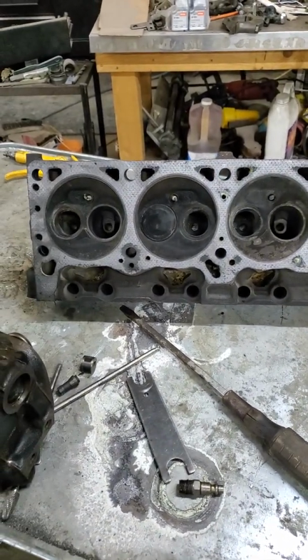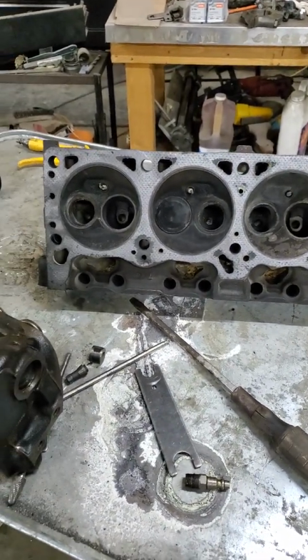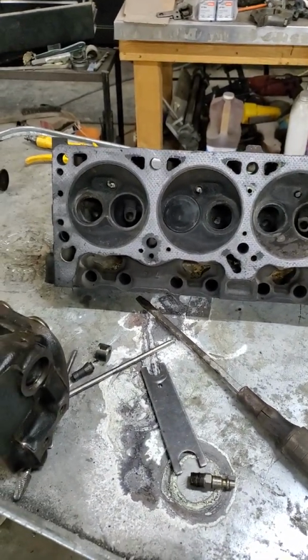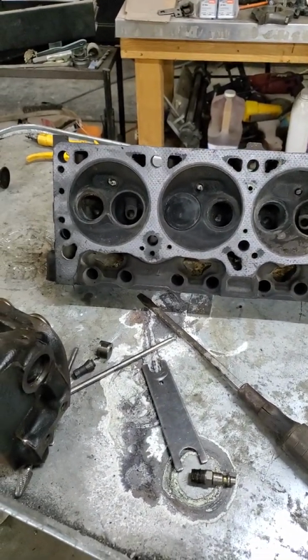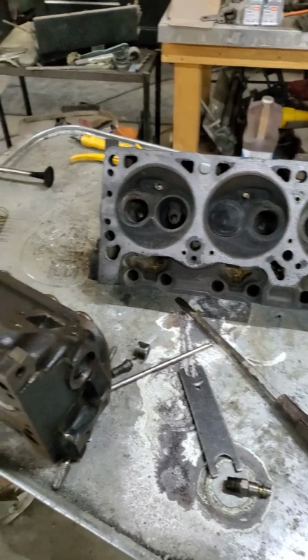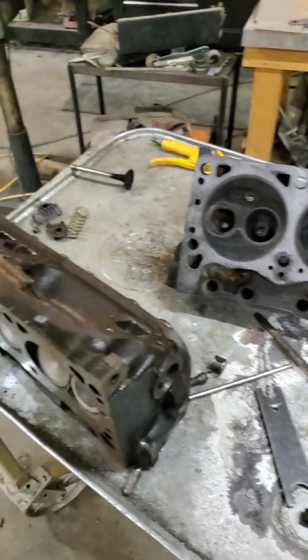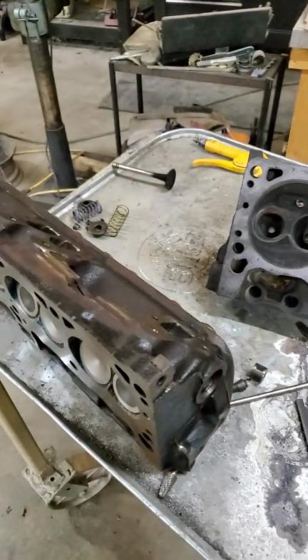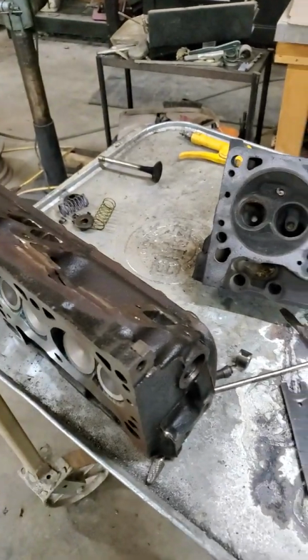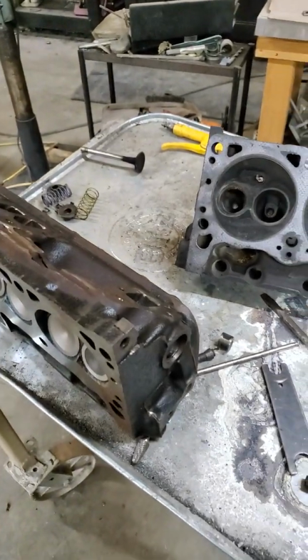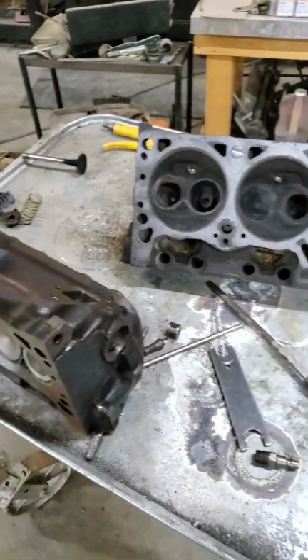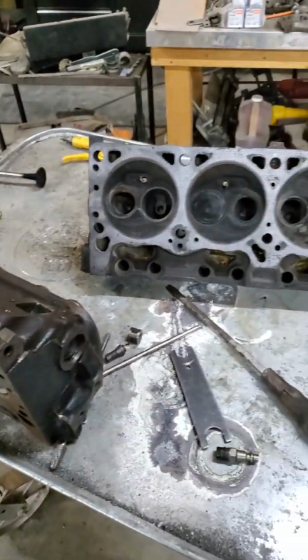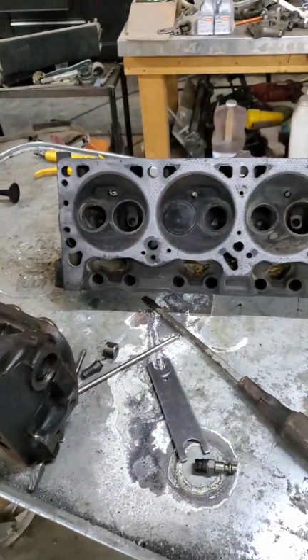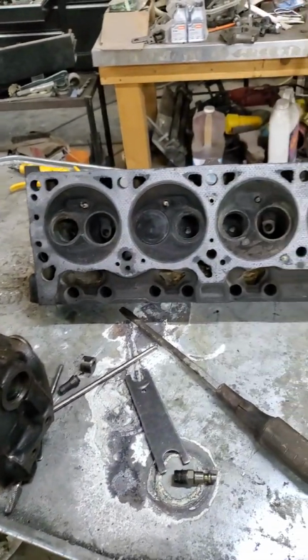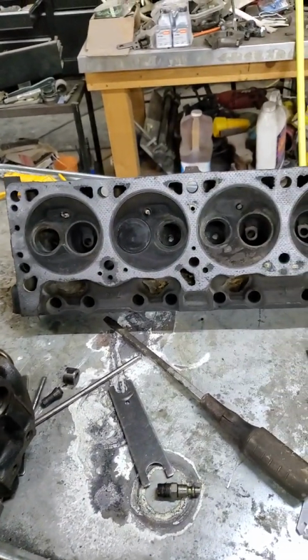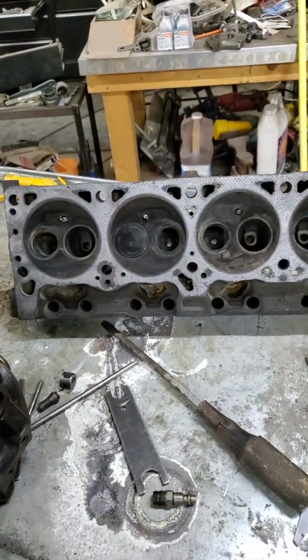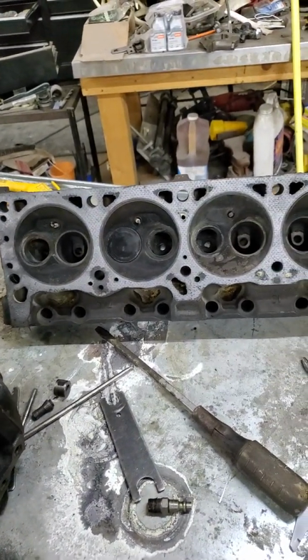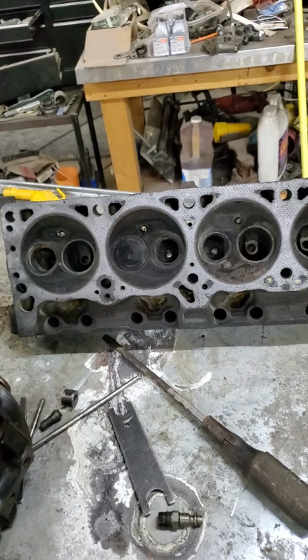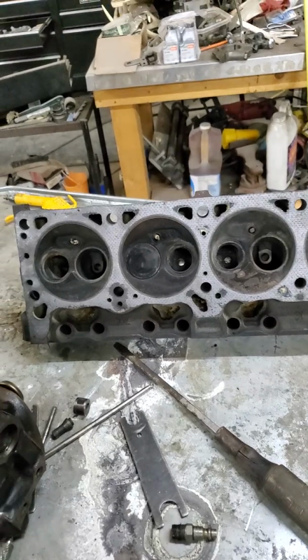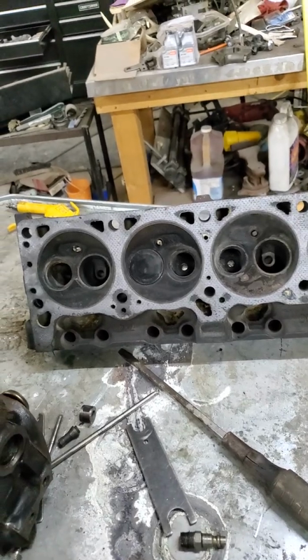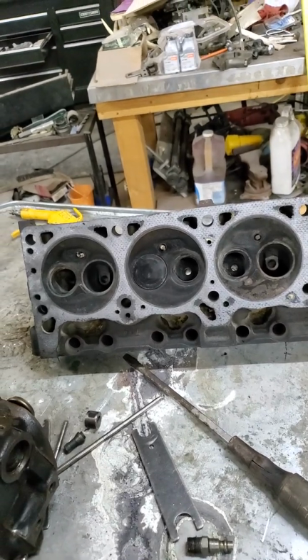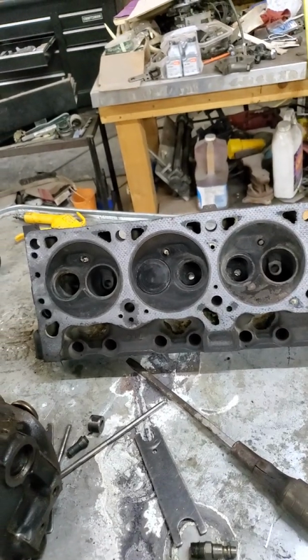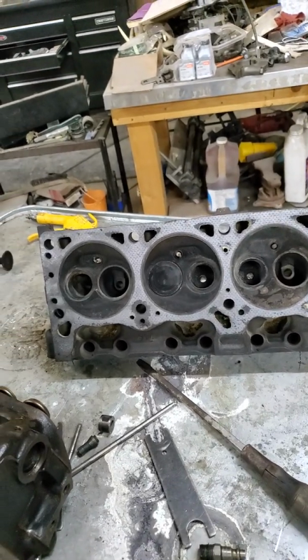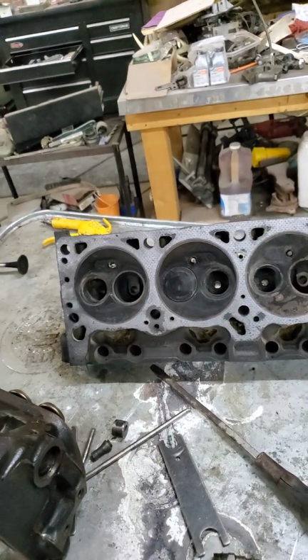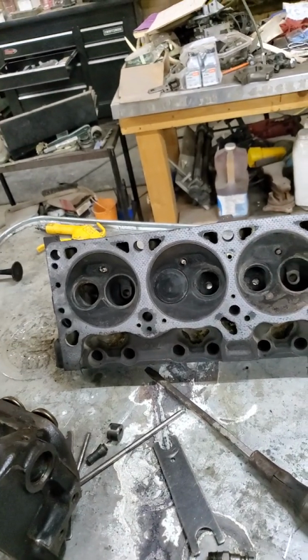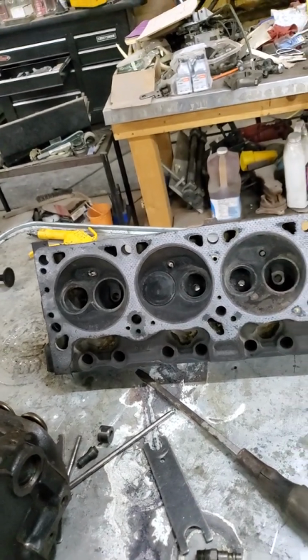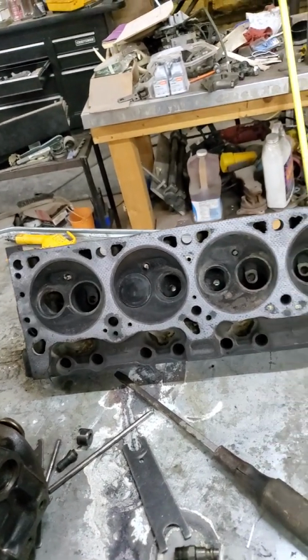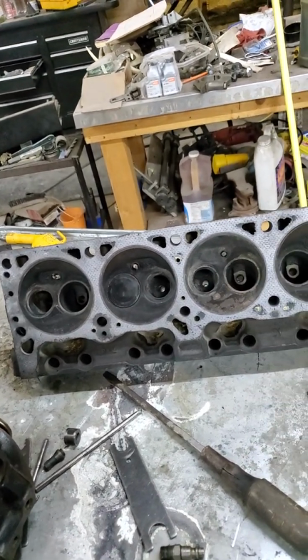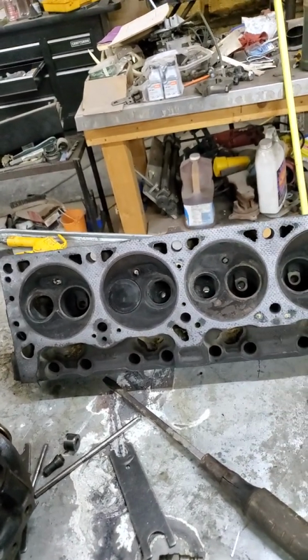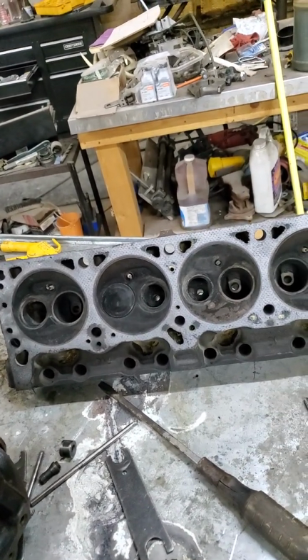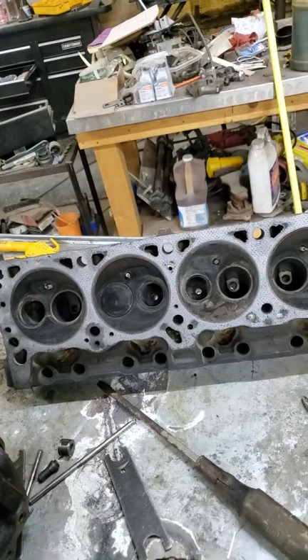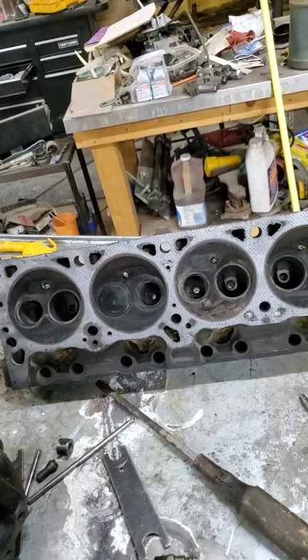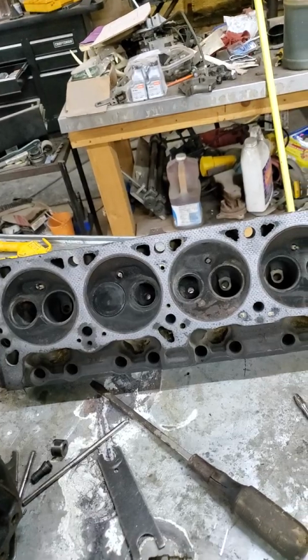There's not much out there about these 302 heads — mostly because it's outdated technology and everybody's just buying aluminum heads or Engine Quest or something these days. But I still like tinkering with this stuff, so hopefully it'll help somebody out down the road.